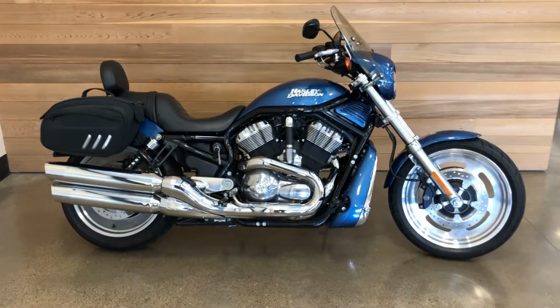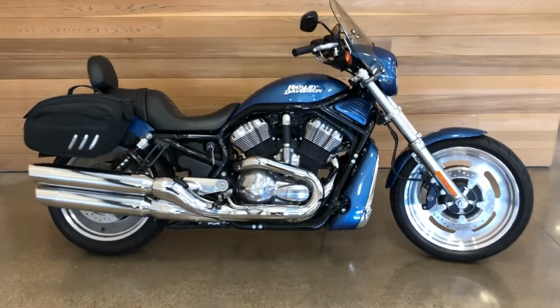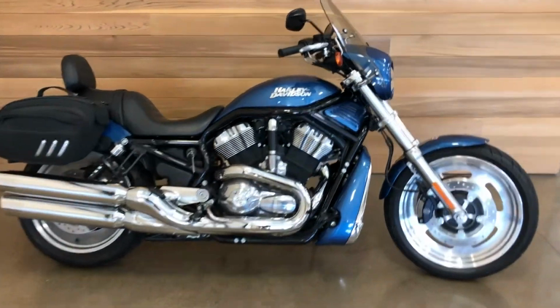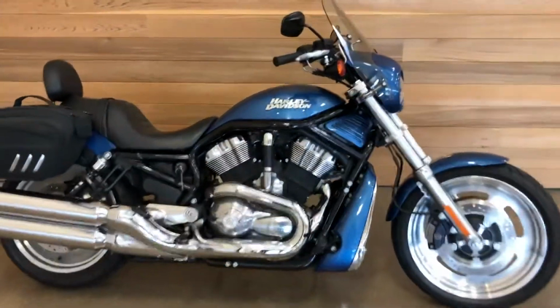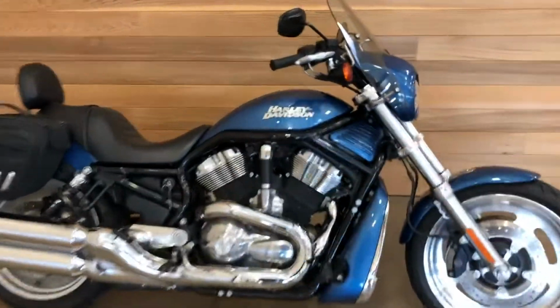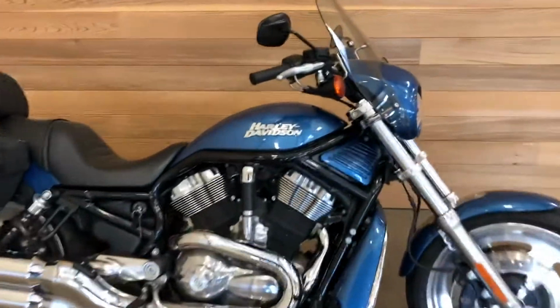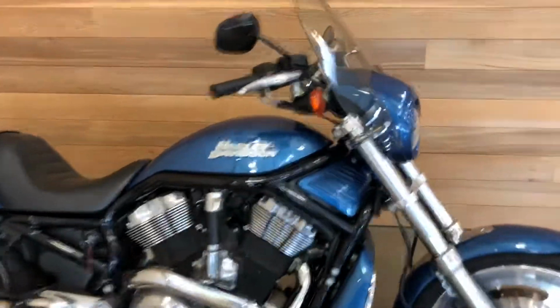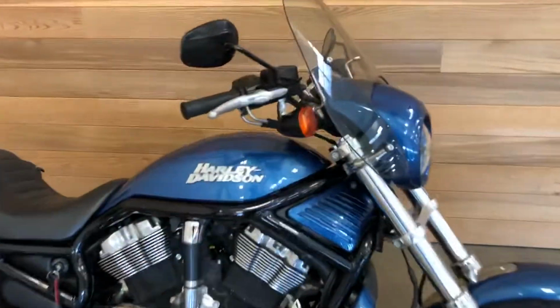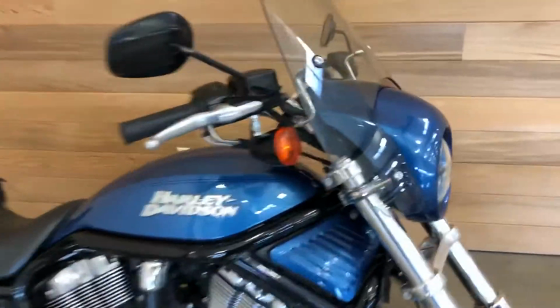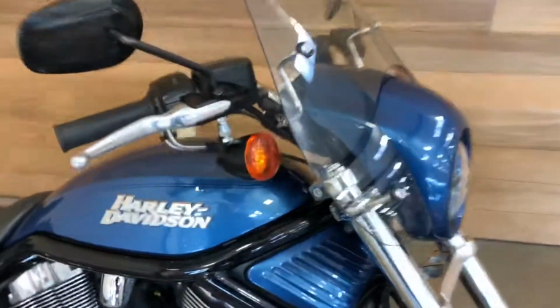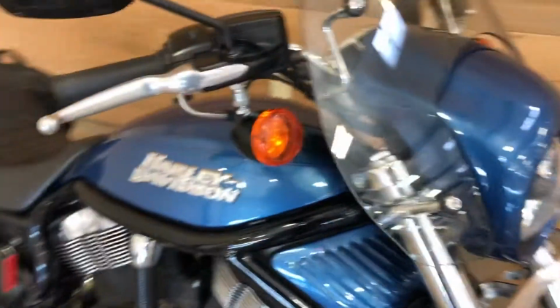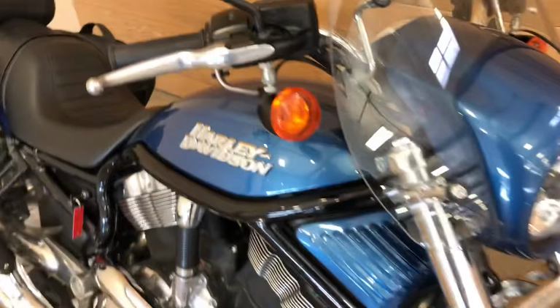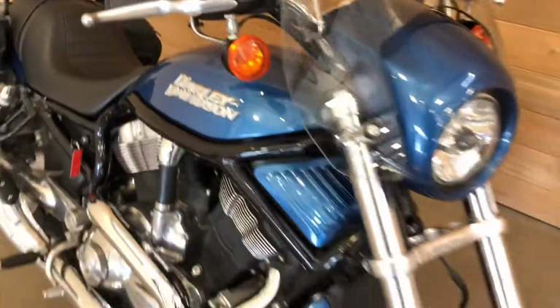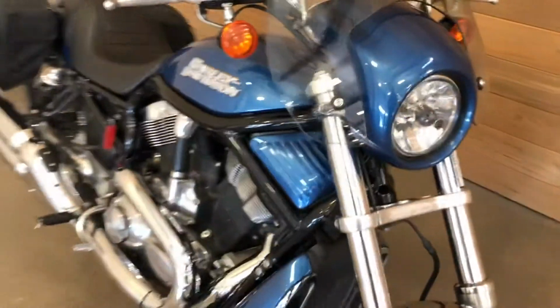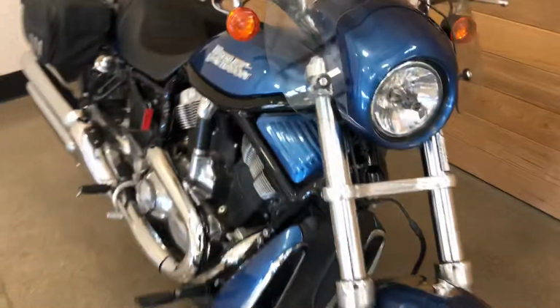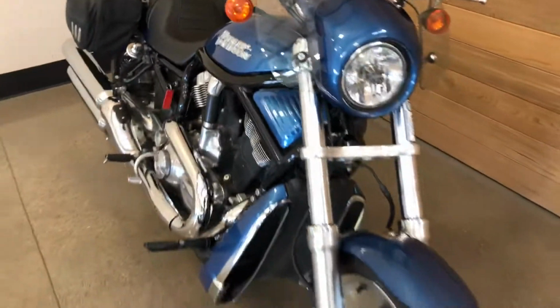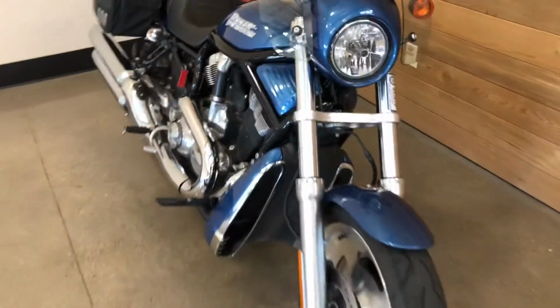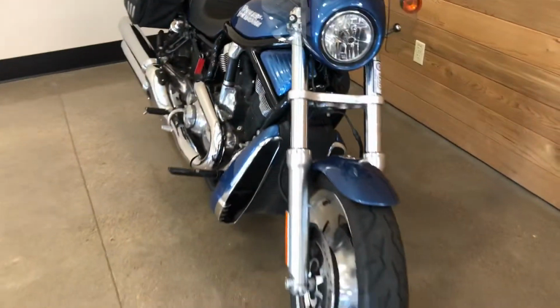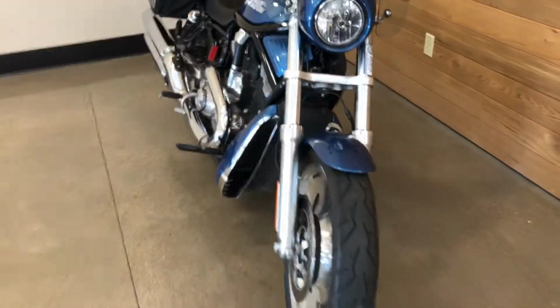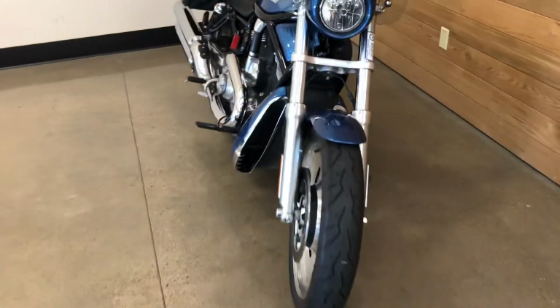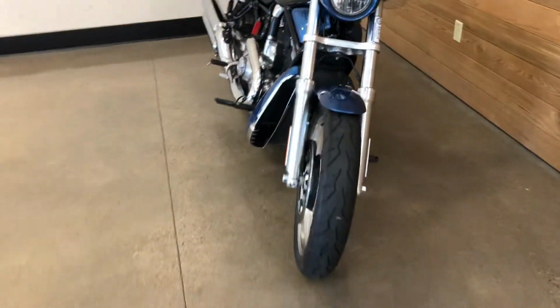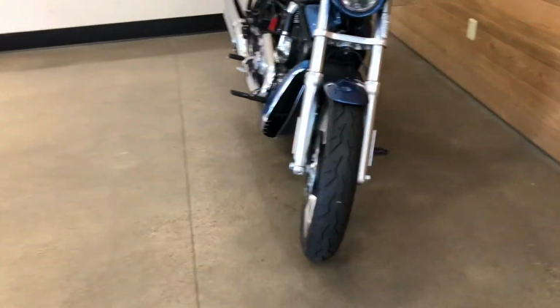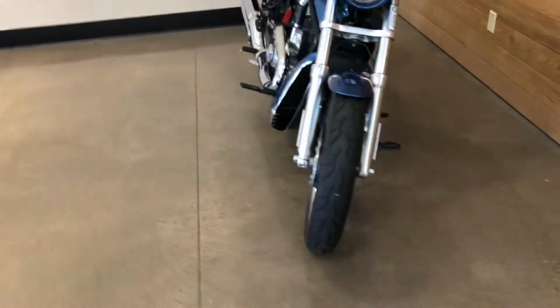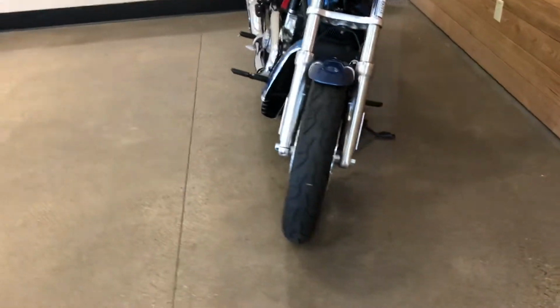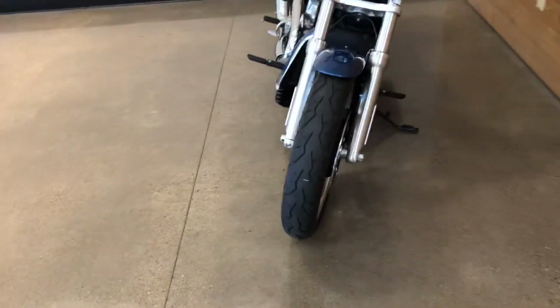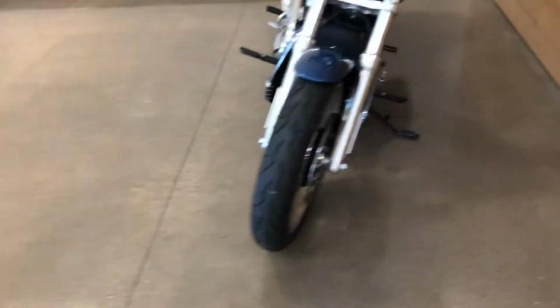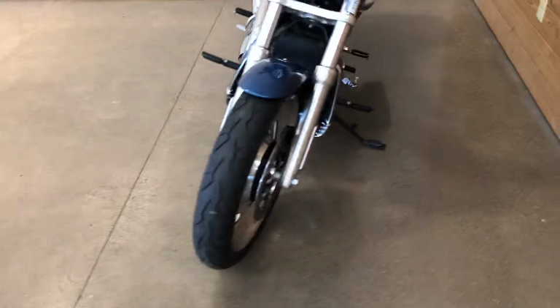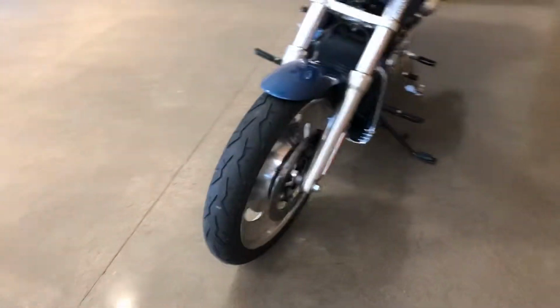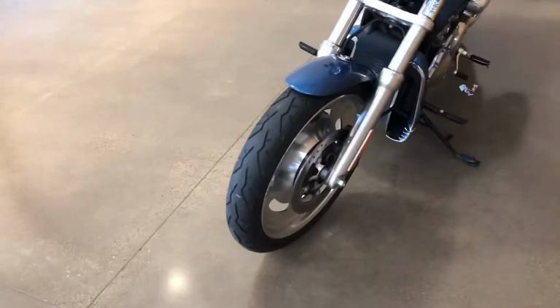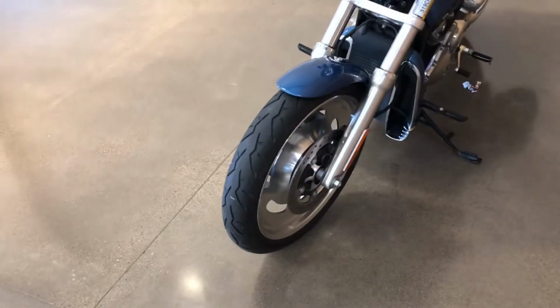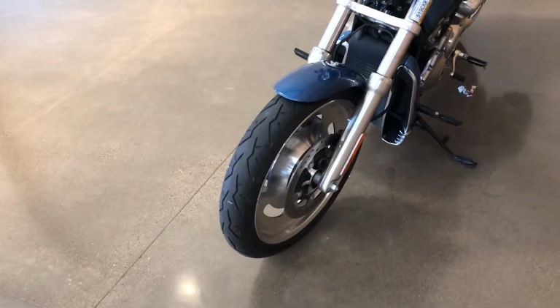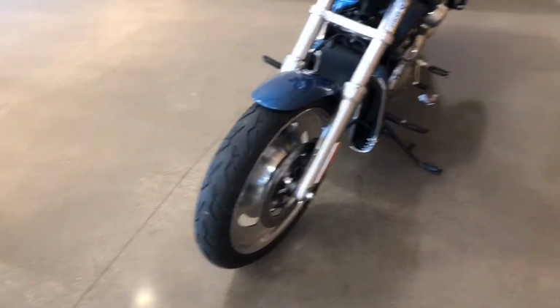2006 V-Rod Night Rod, Chopper Blue. Good-looking bike with a Revolution Motor.